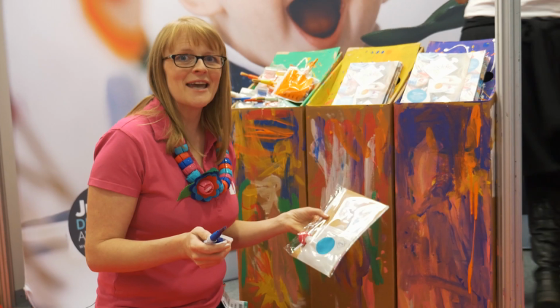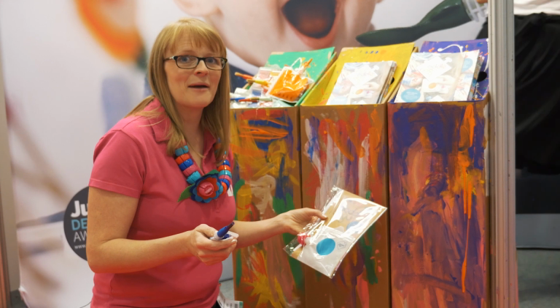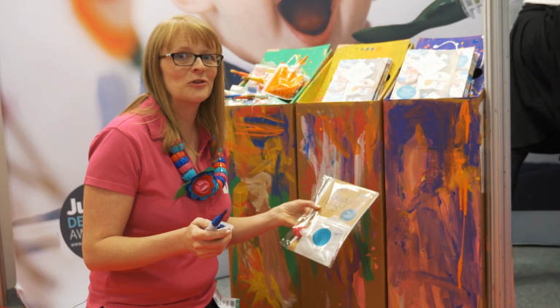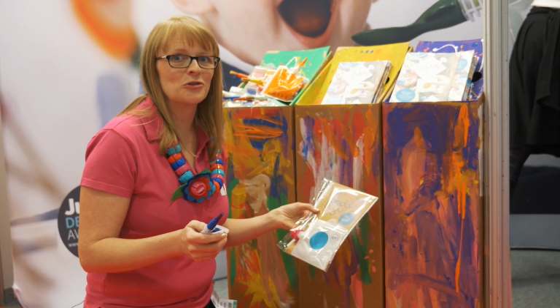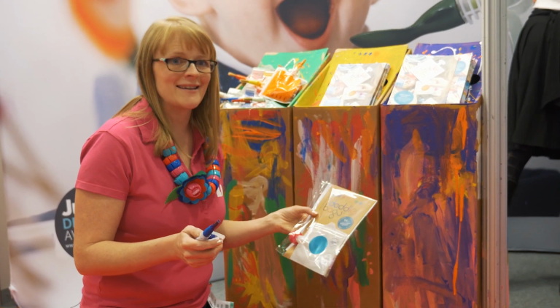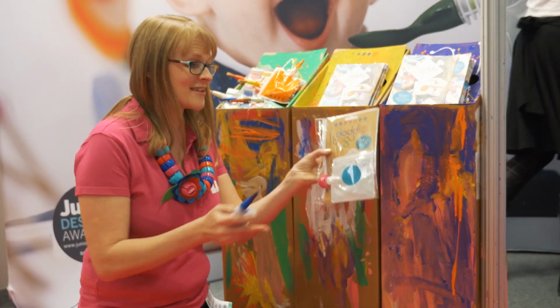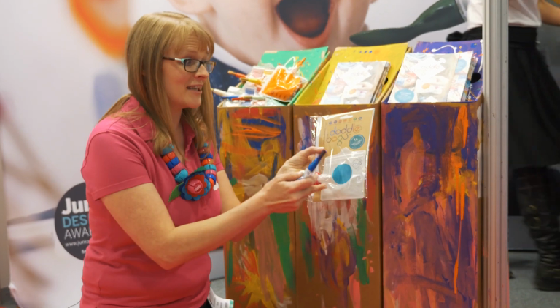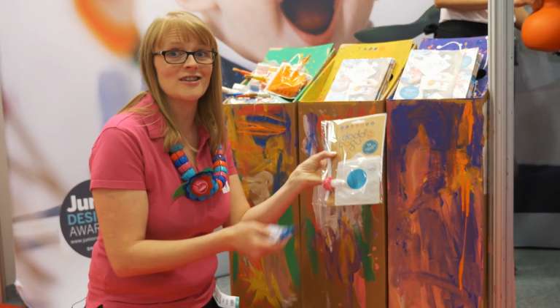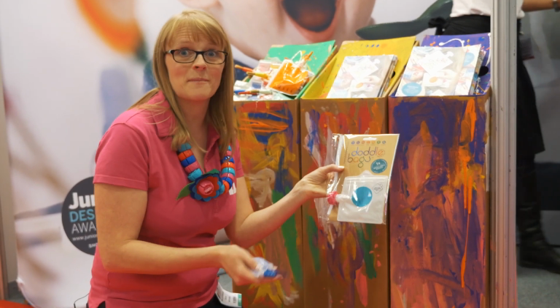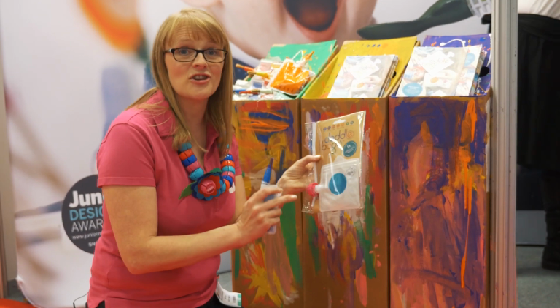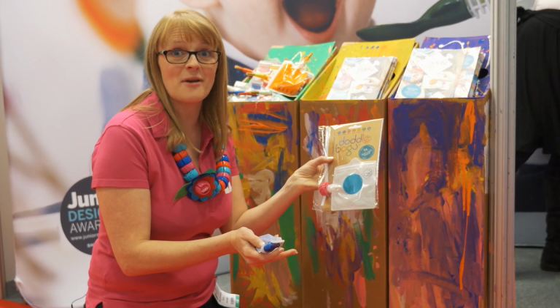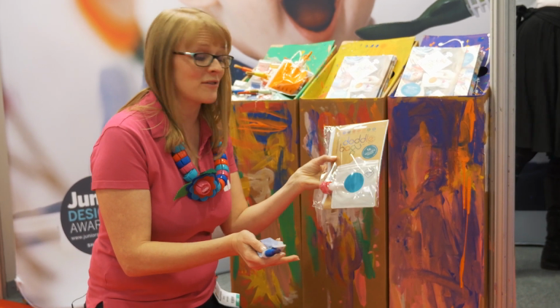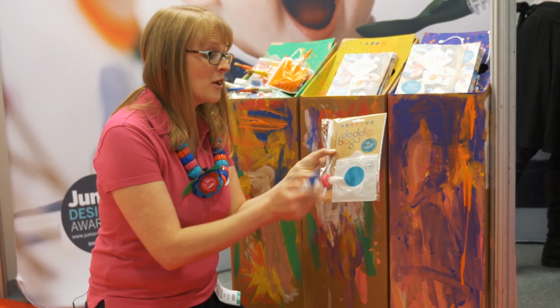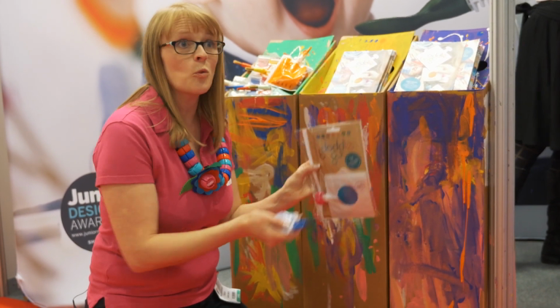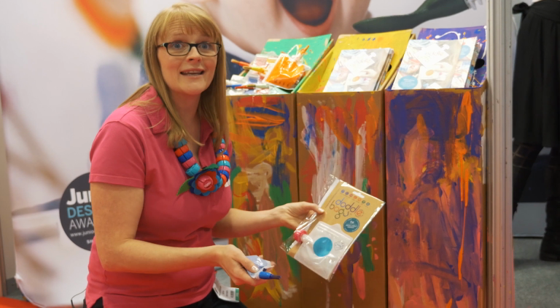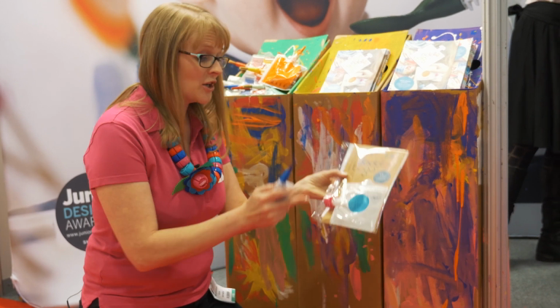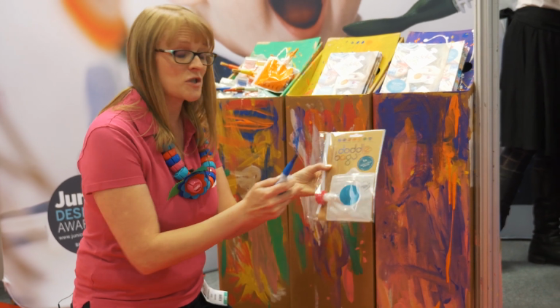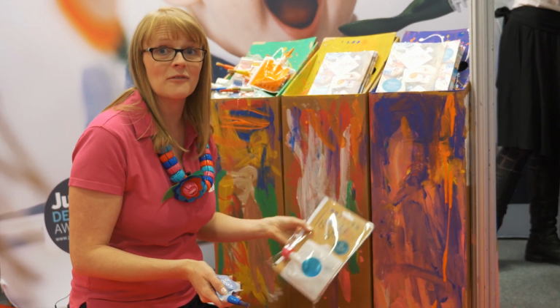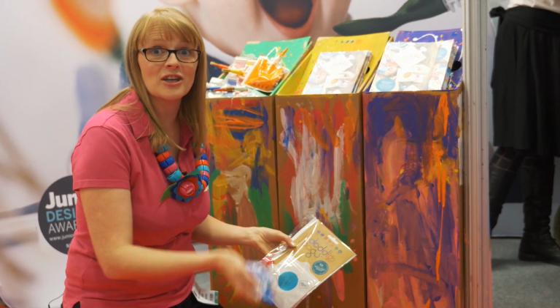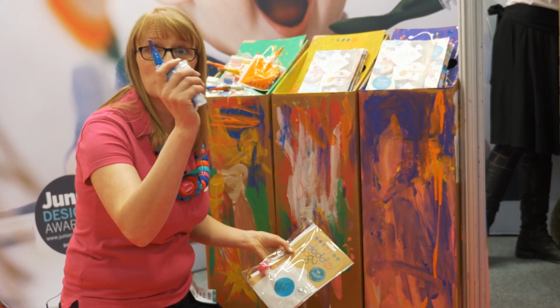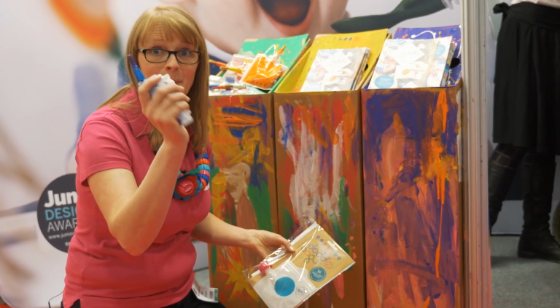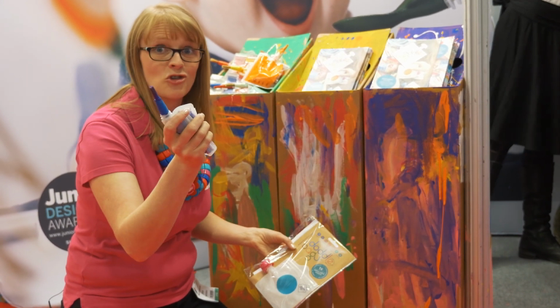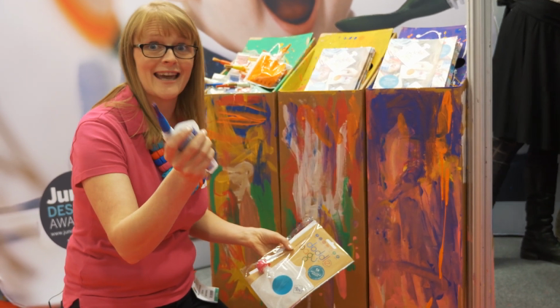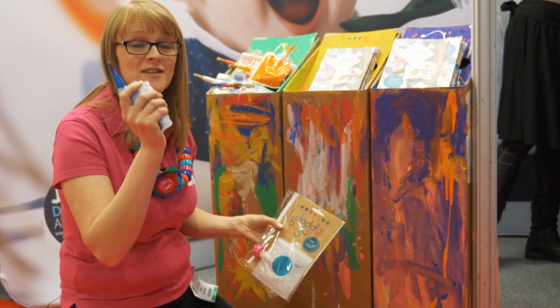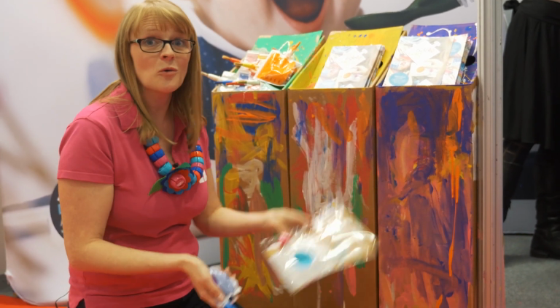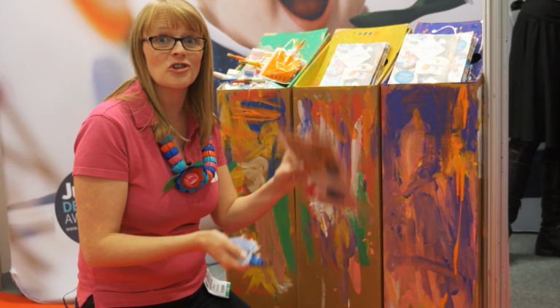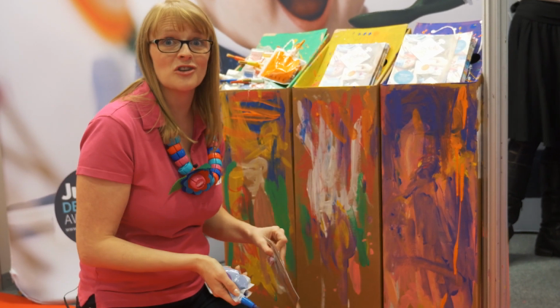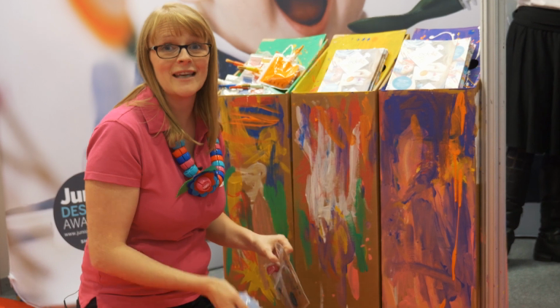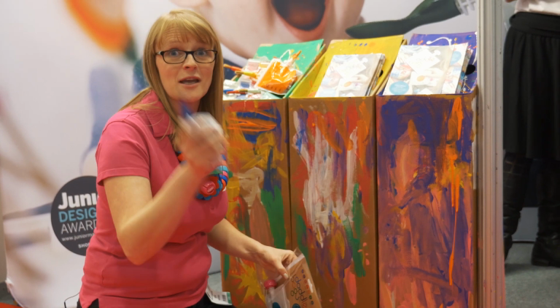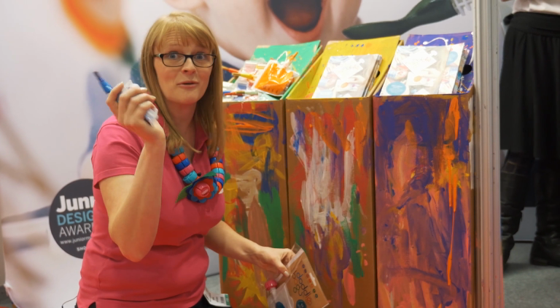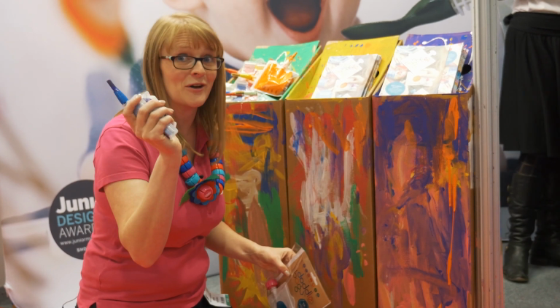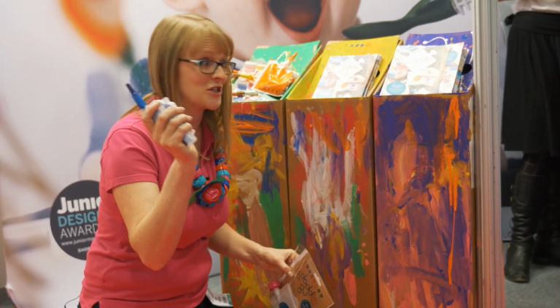Here I am on the Doddle Bags stand. Now these are really ingenious little bags. You can use them for everything from weaning — you can put a spoon on the end, you can even put a paintbrush on the end. So once your child's finished weaning, they can become a fine artist too.